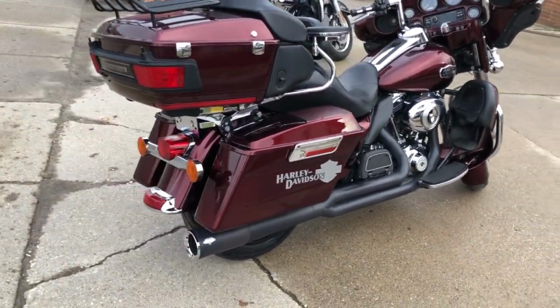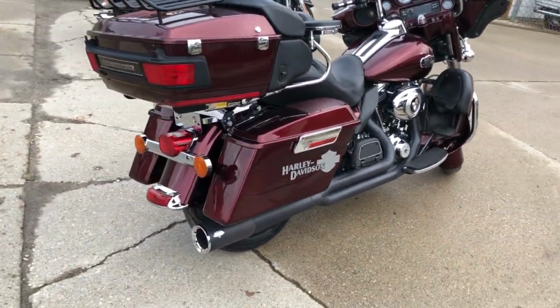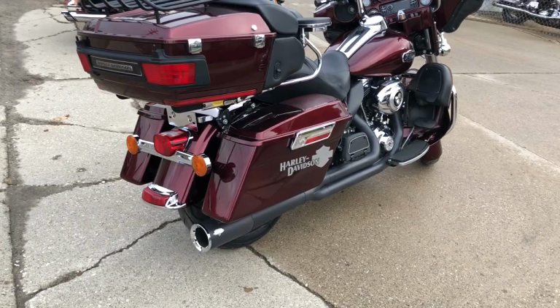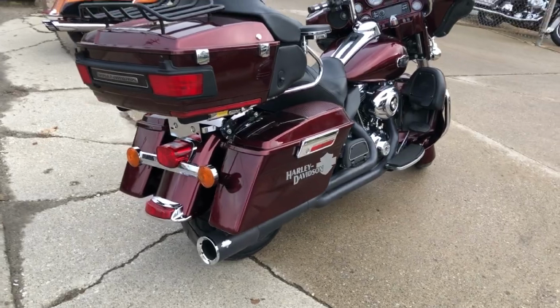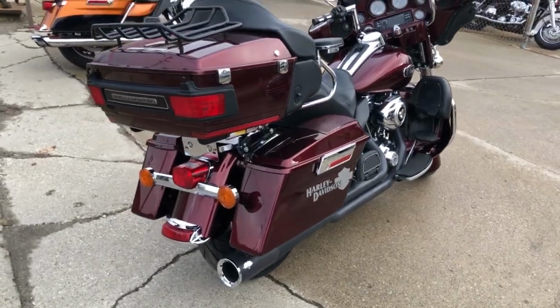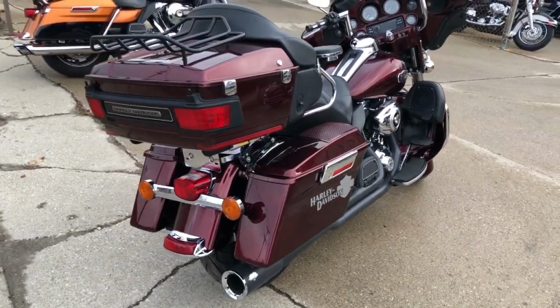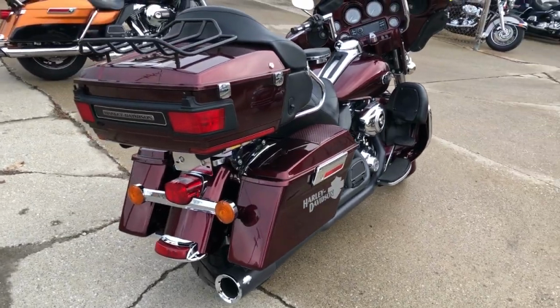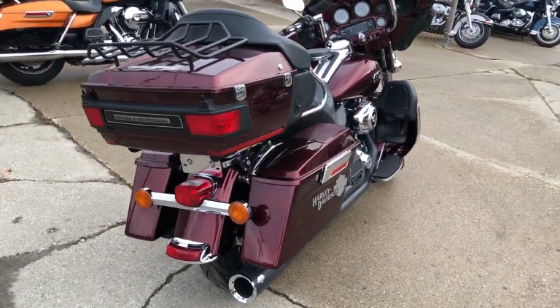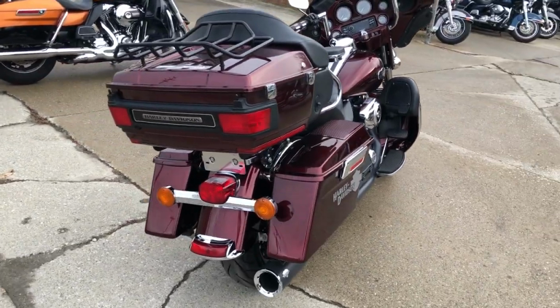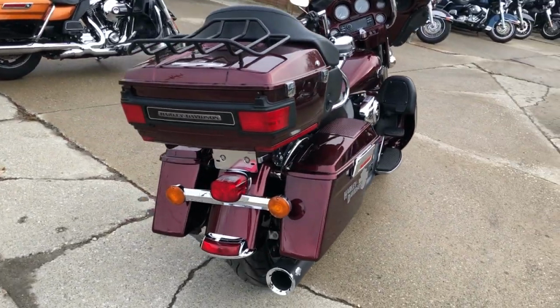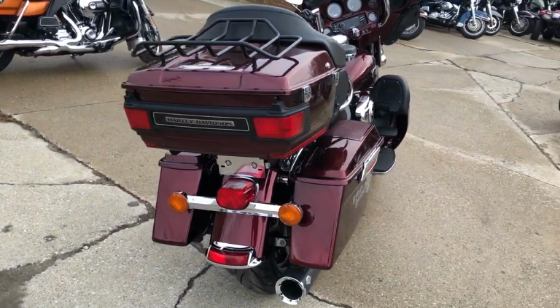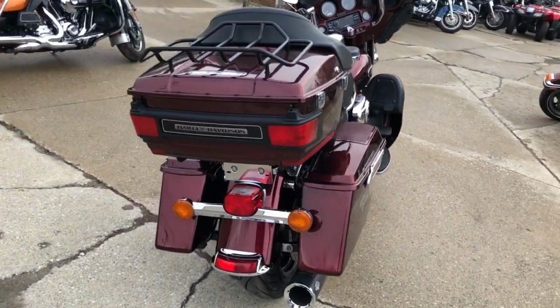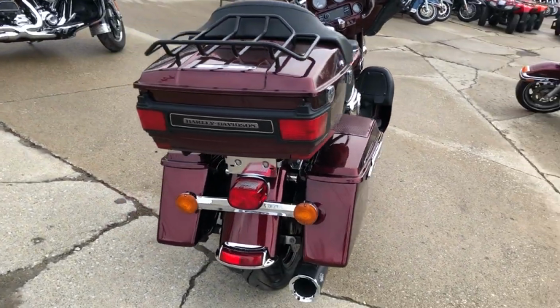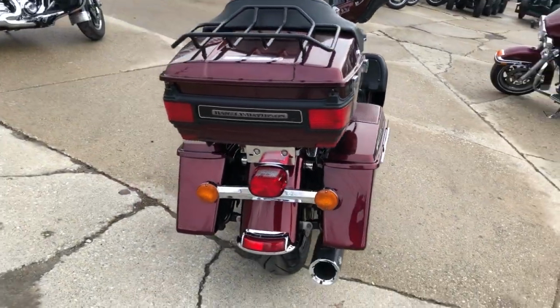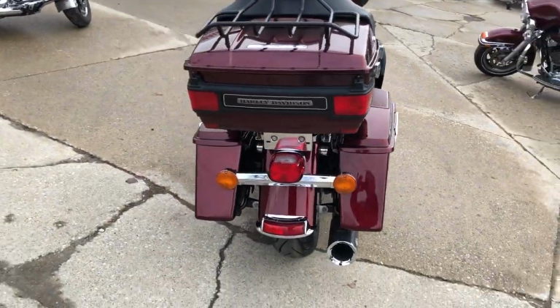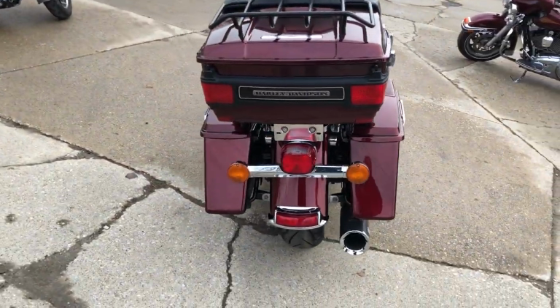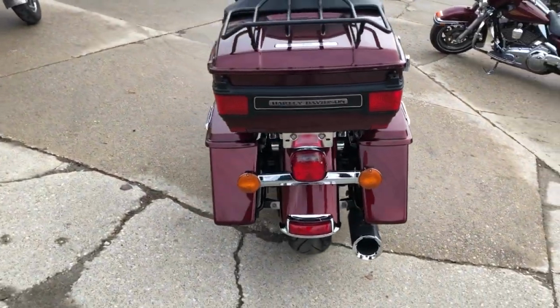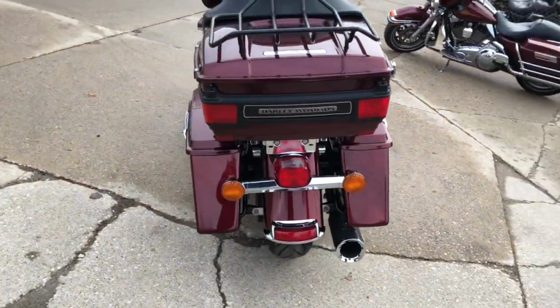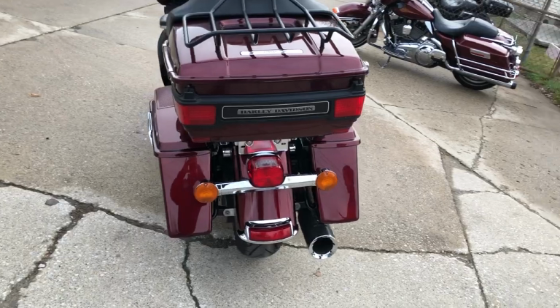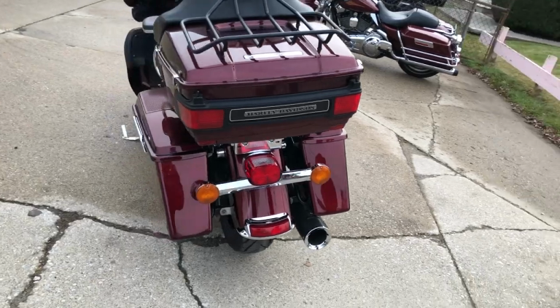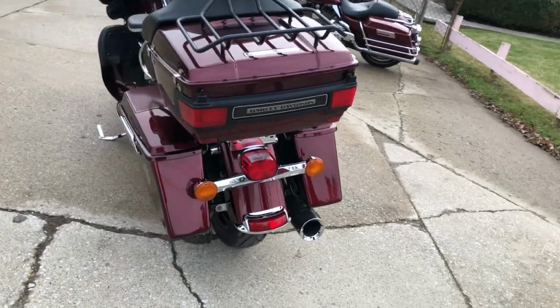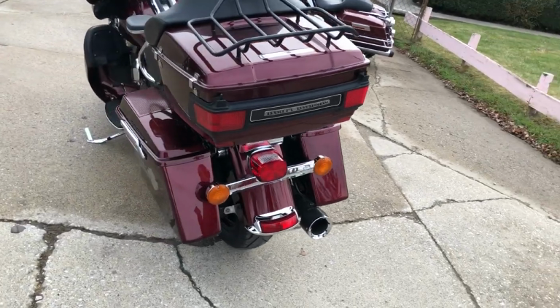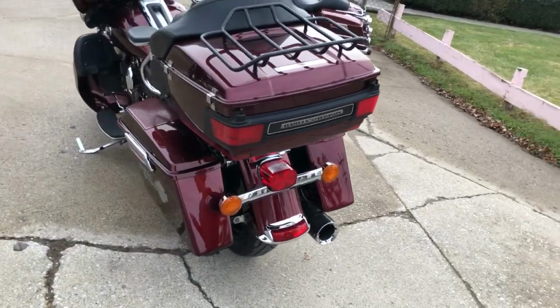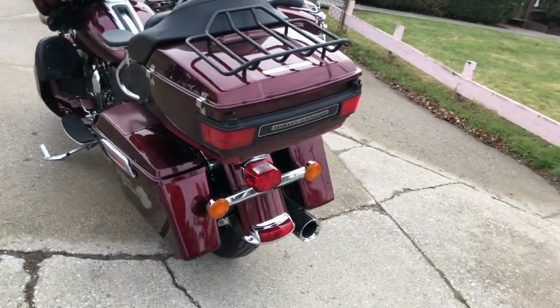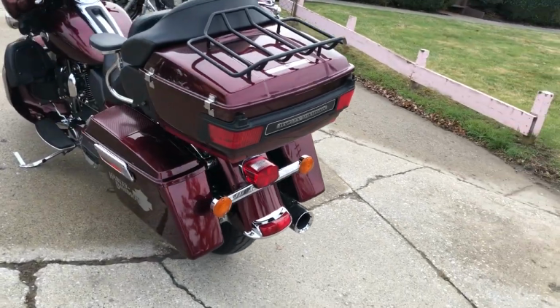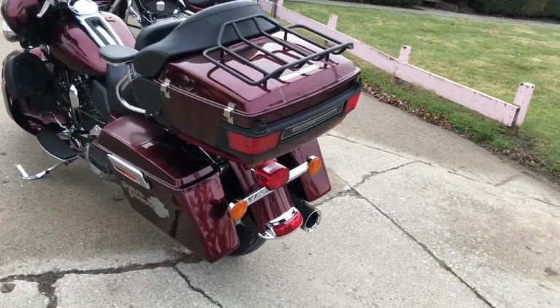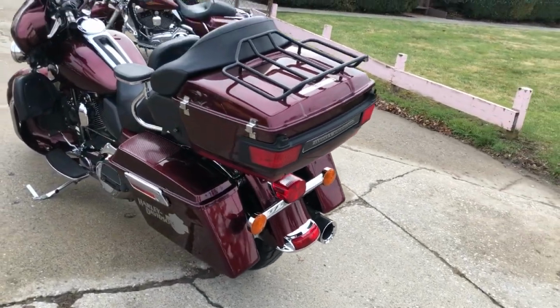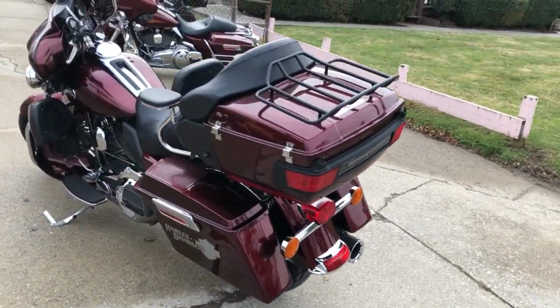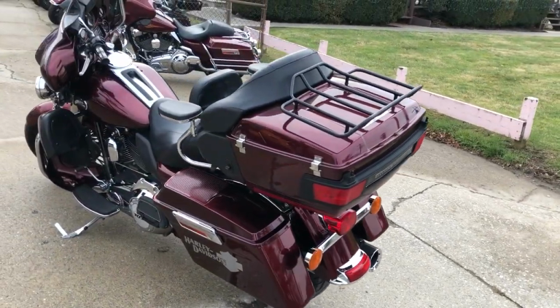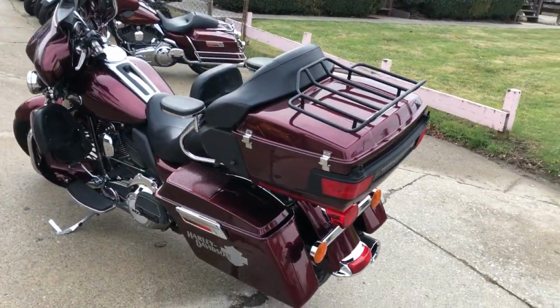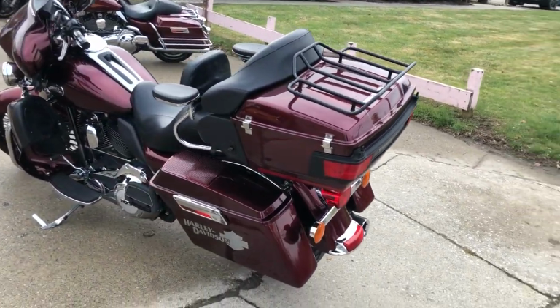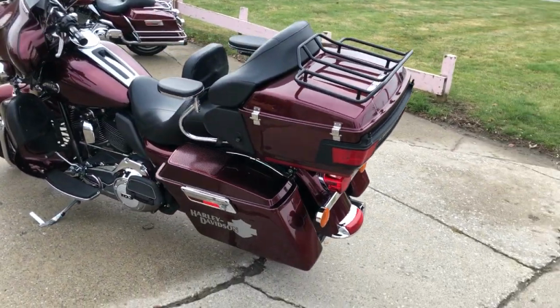The fat spoke front wheel with wrap-around front fender, Day Maker headlight, painted inner fairing, Rockford Fosgate radio, billet grips, and Vance & Hines exhaust.